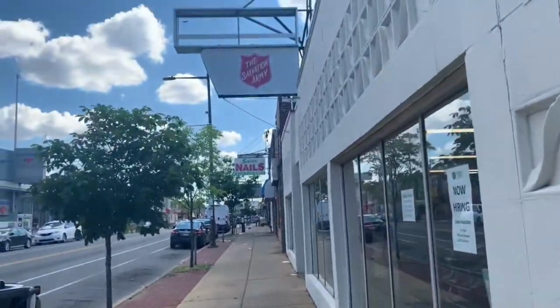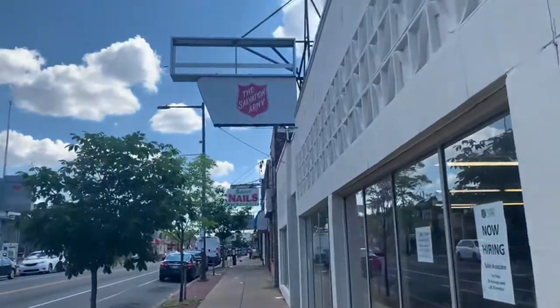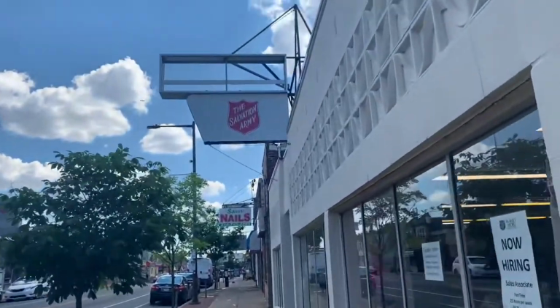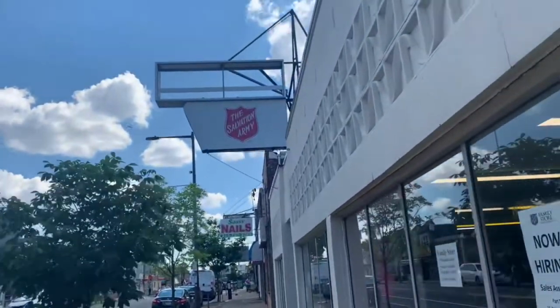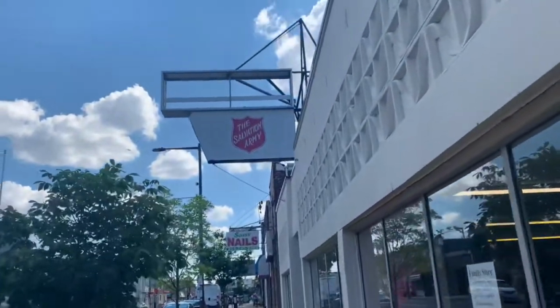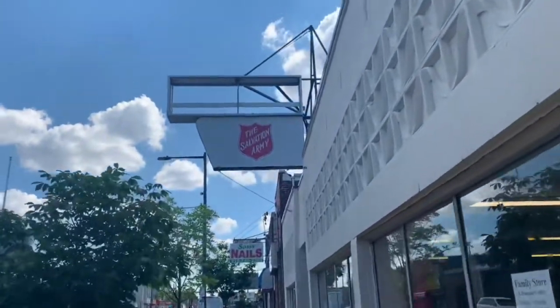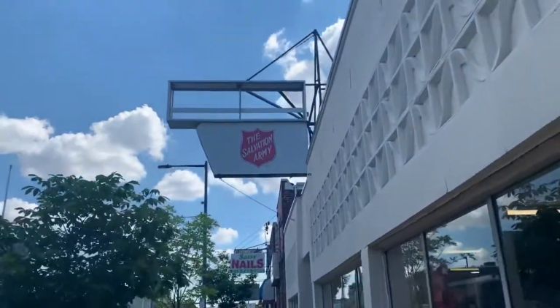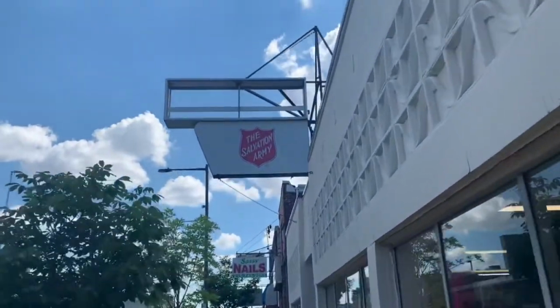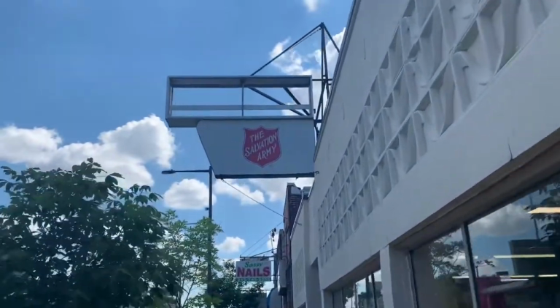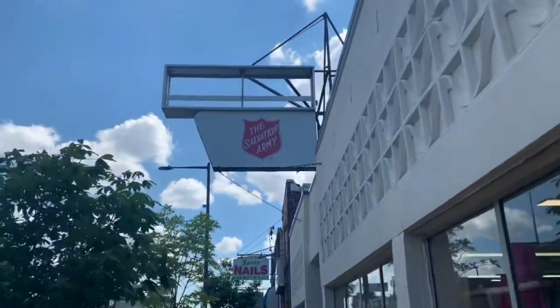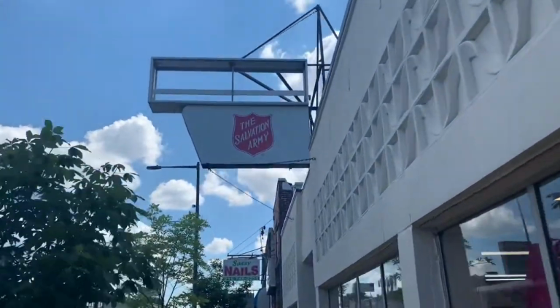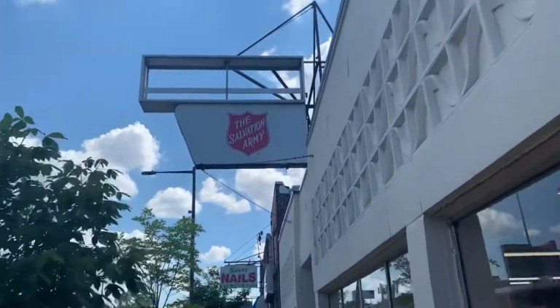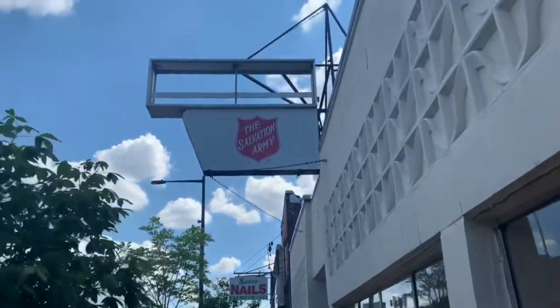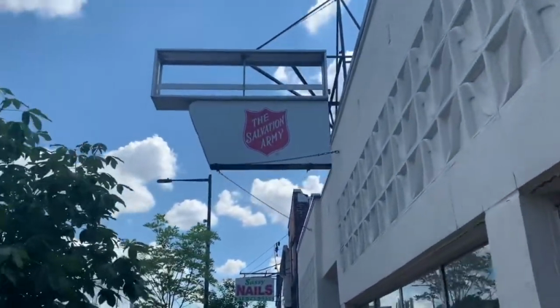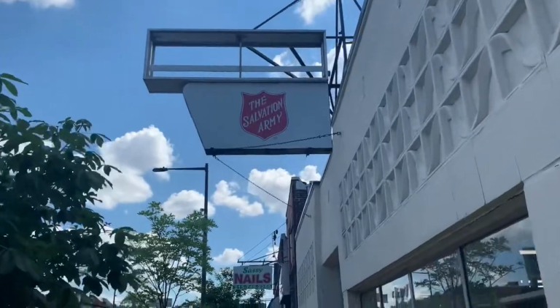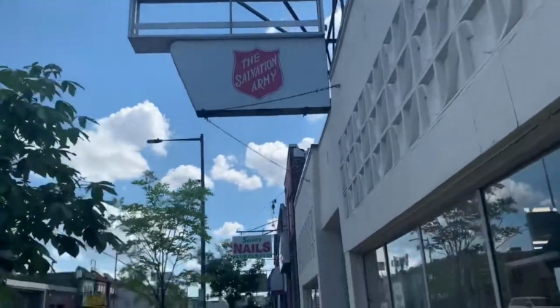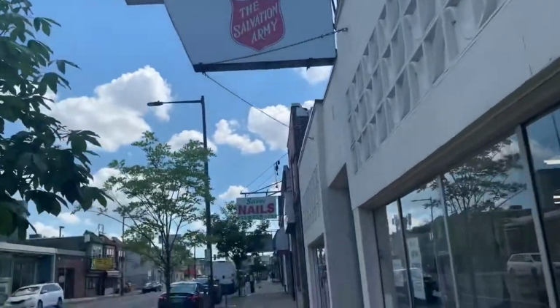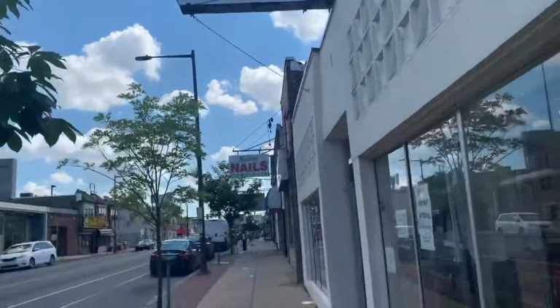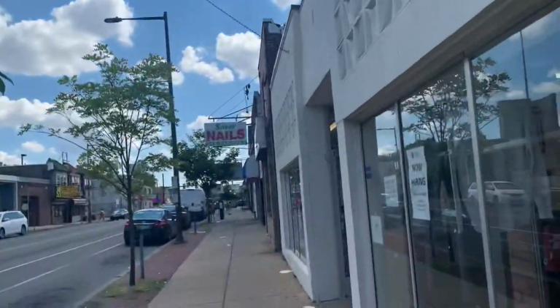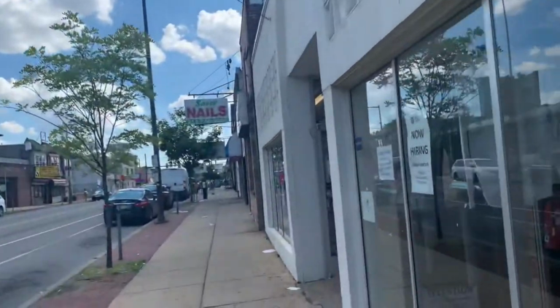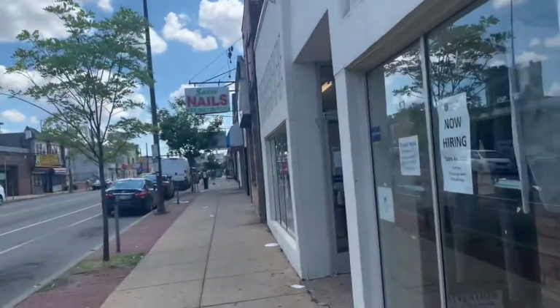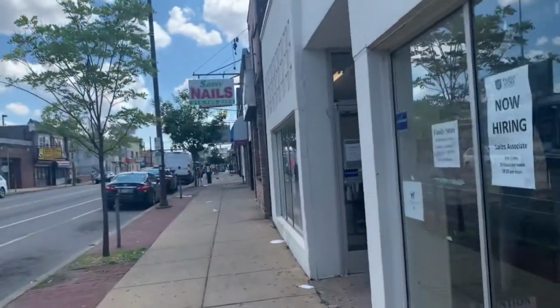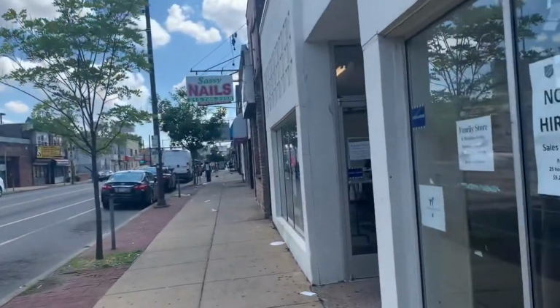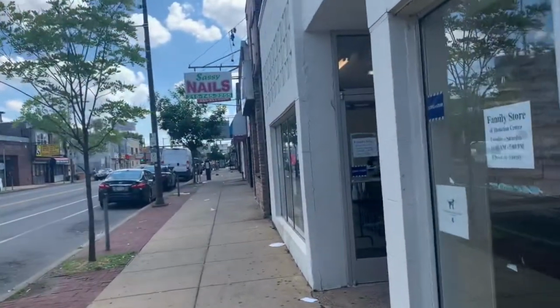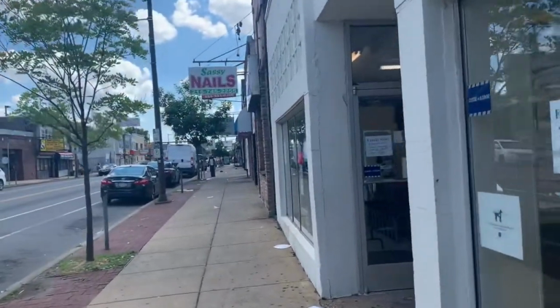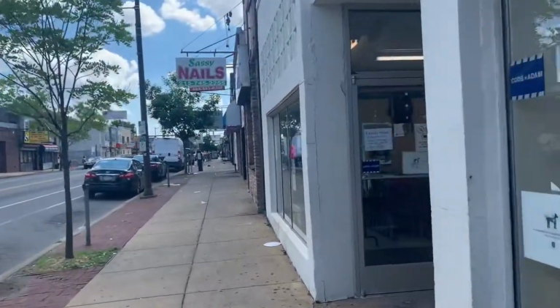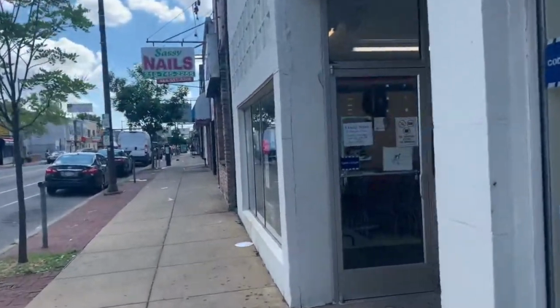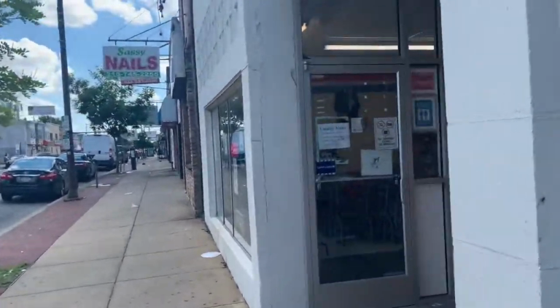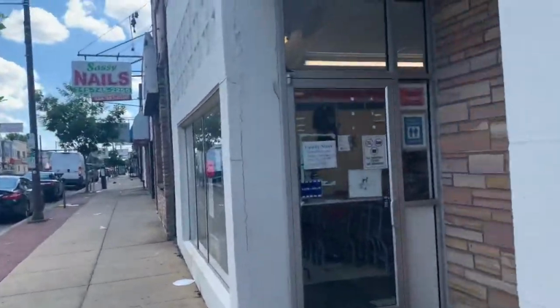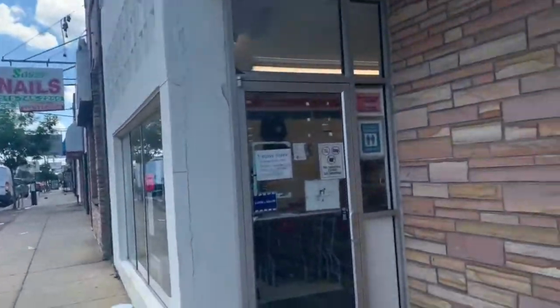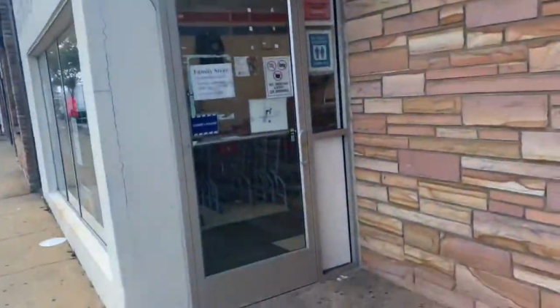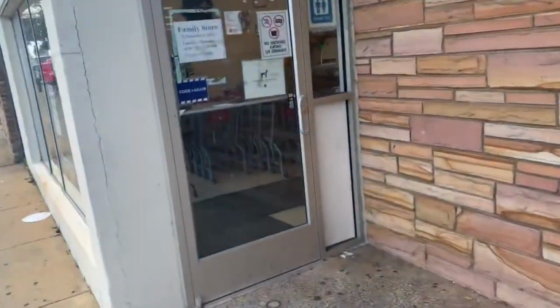I'm back at one of my favorite thrift stores in Philly. This is the Salvation Army on Rising Sun Avenue. Let's see what we find in here.